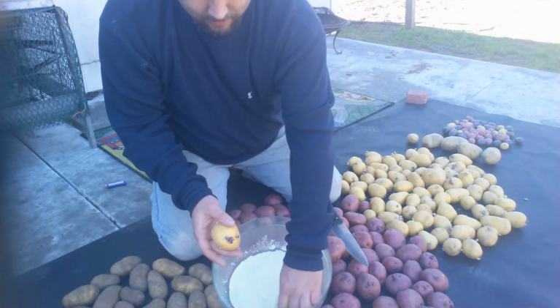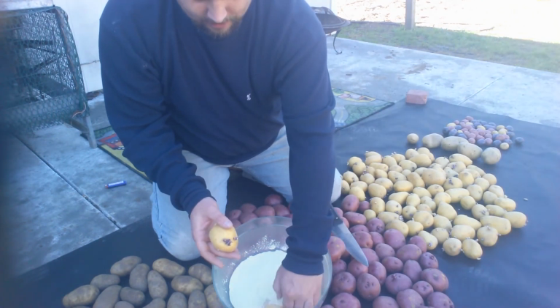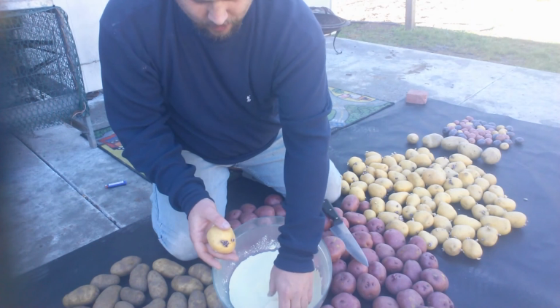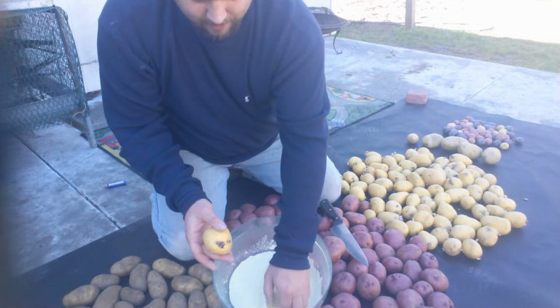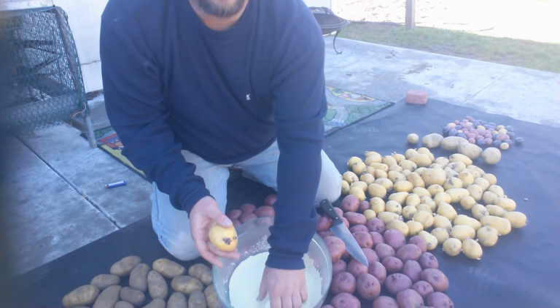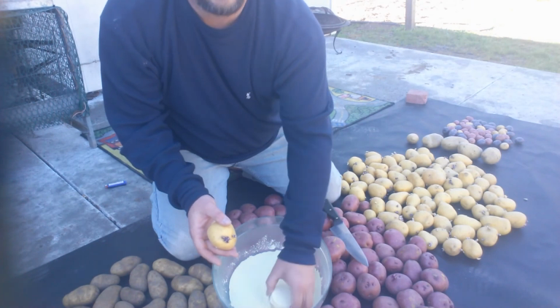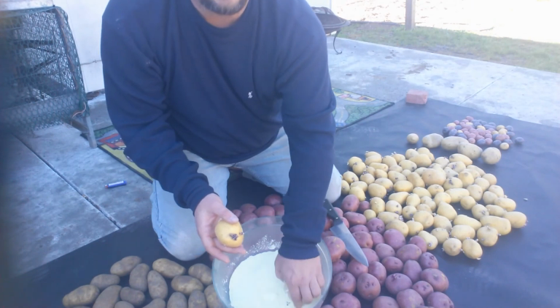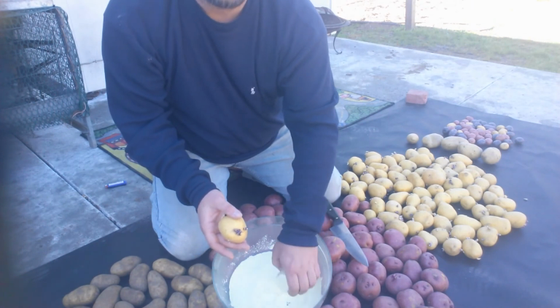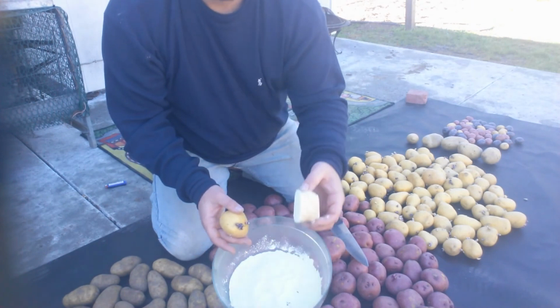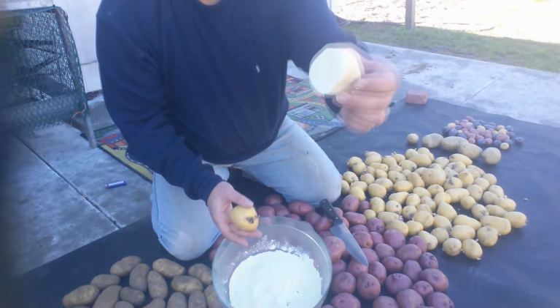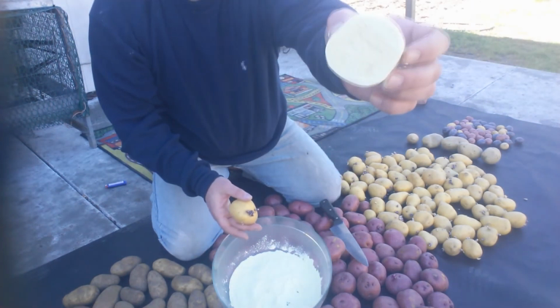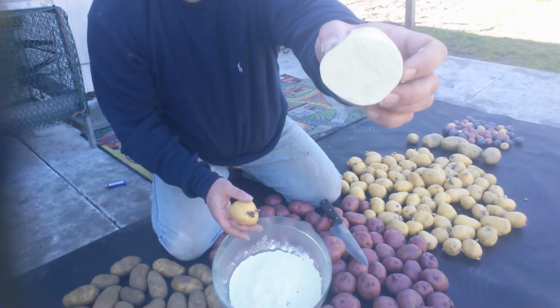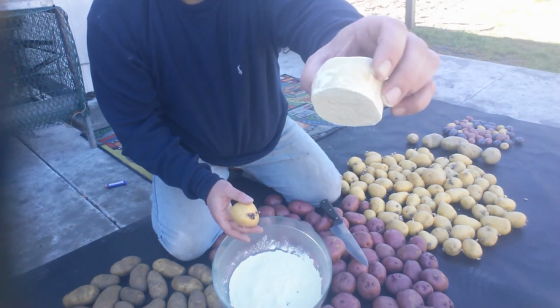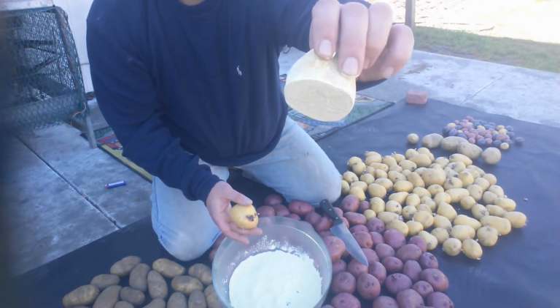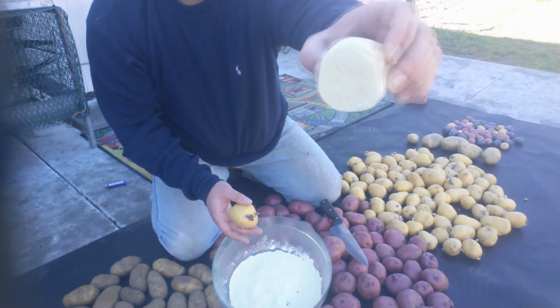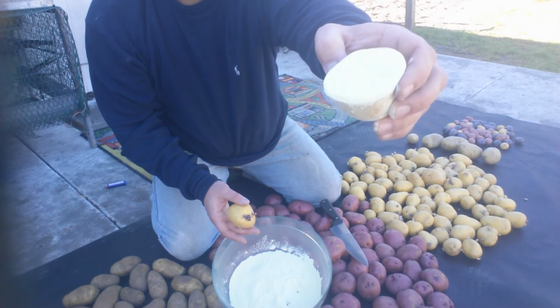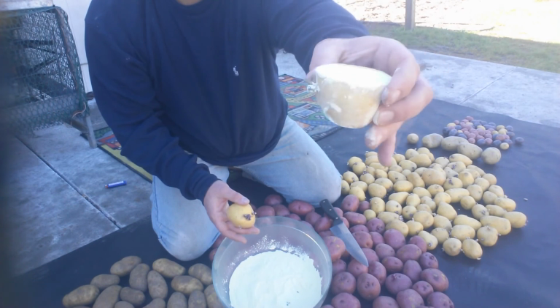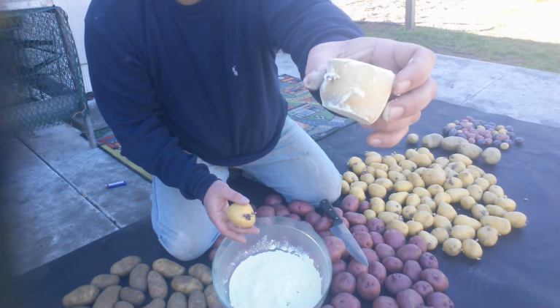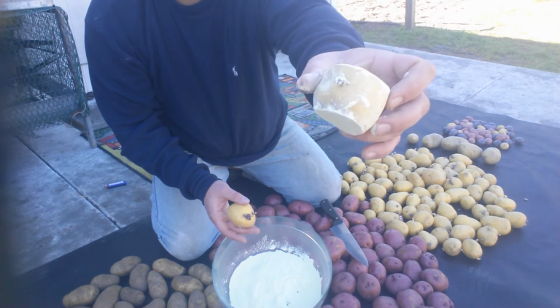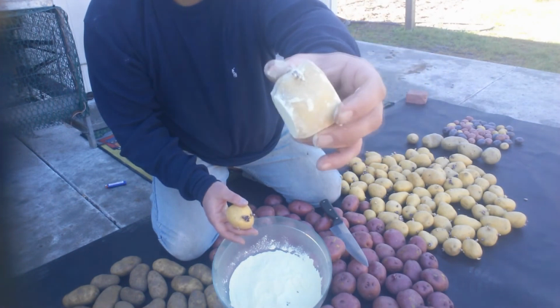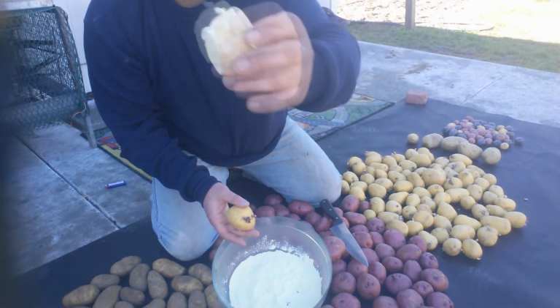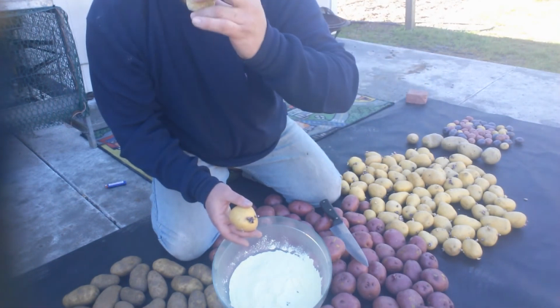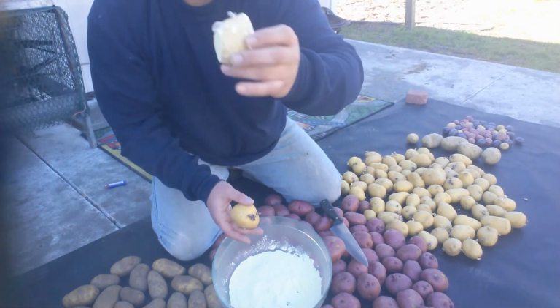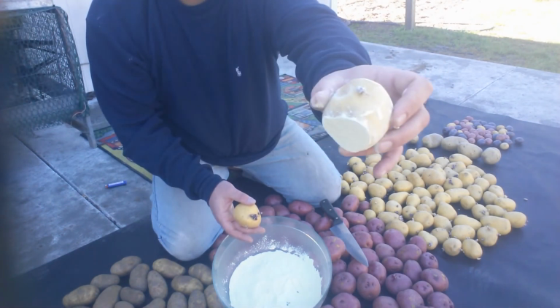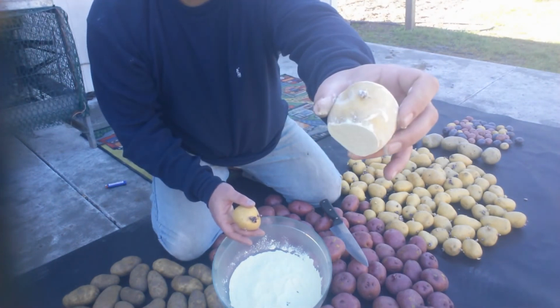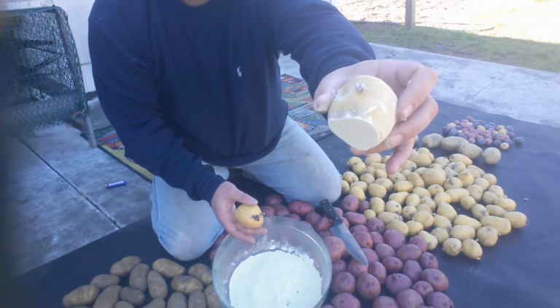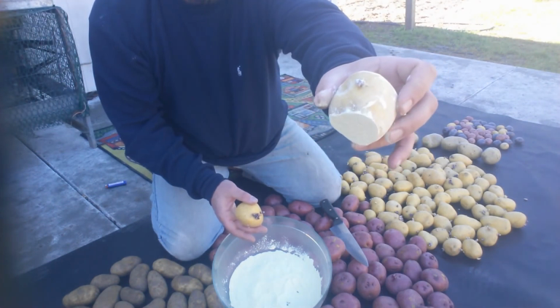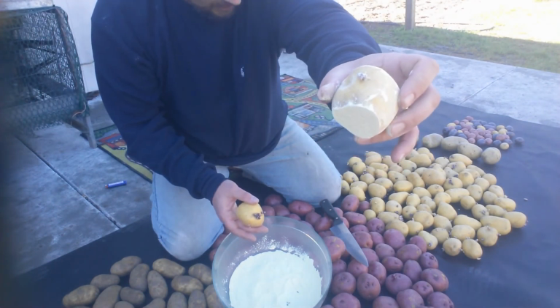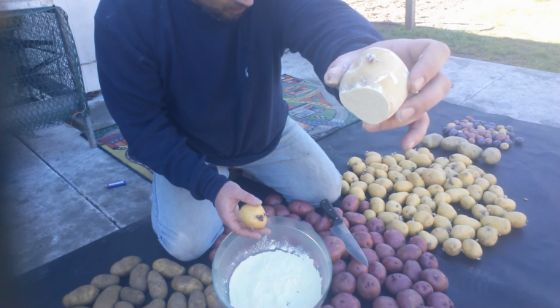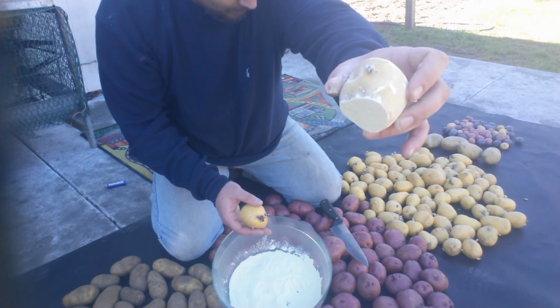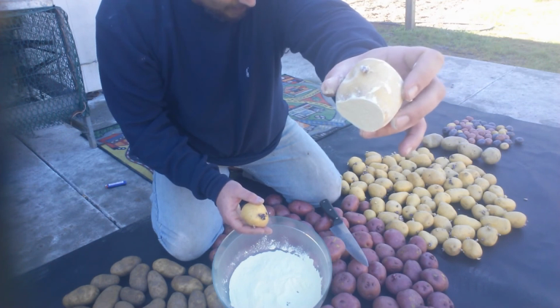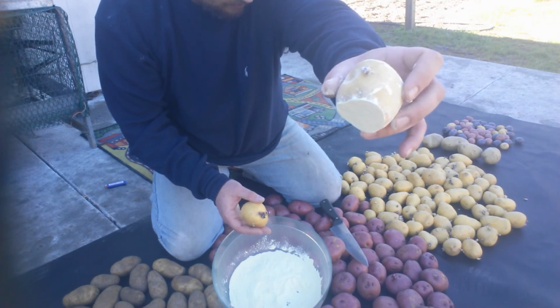Just get some sulfur powder all over it, just like that. A little starter right there - that's gonna prevent the fungus from eating them all up, gobbling them all up before we can grow them.